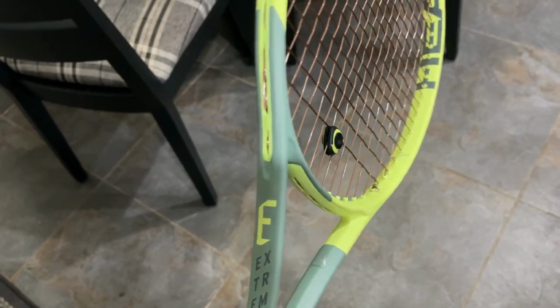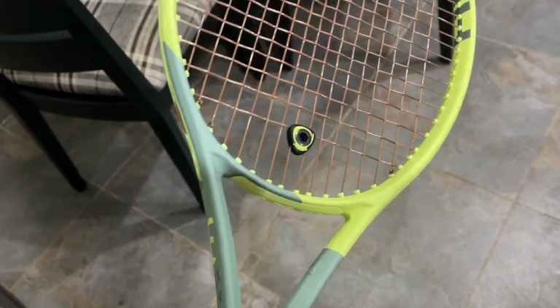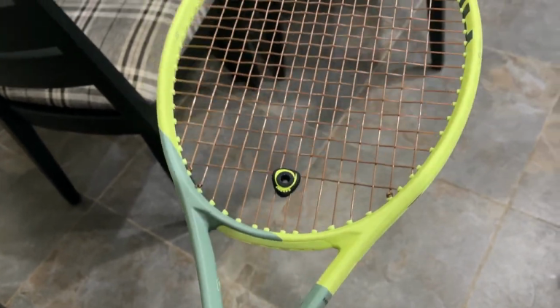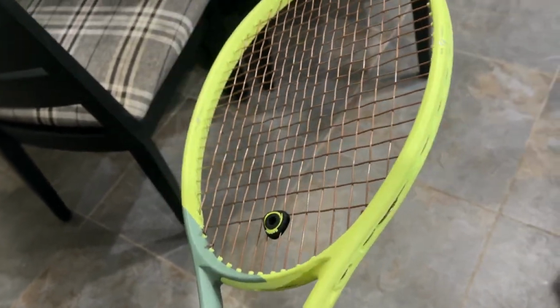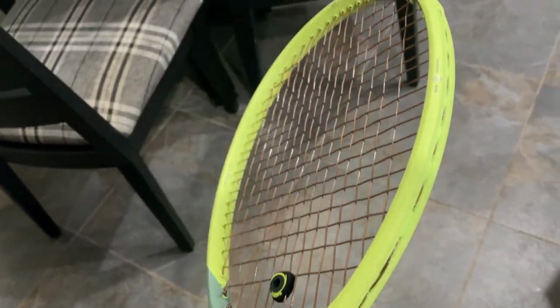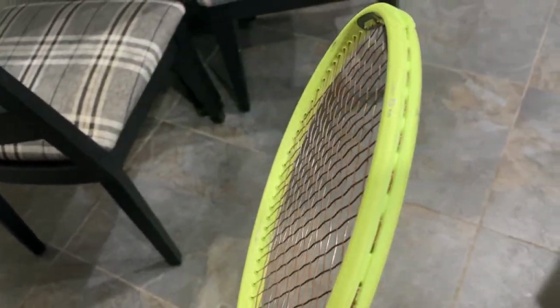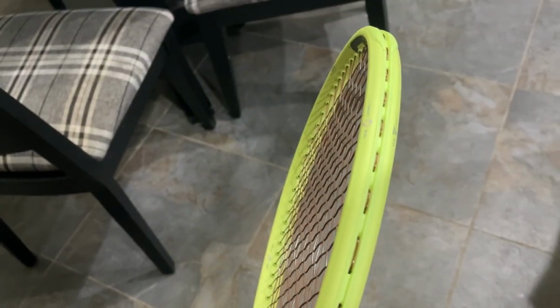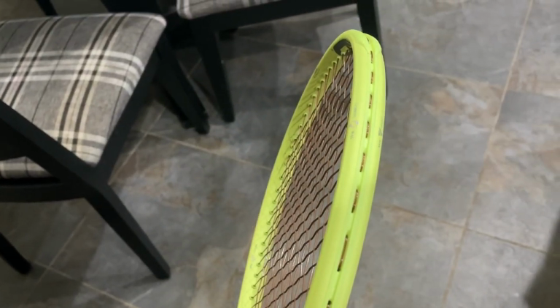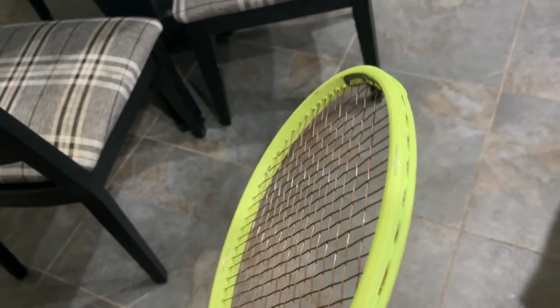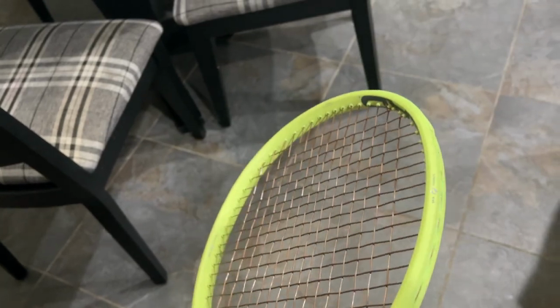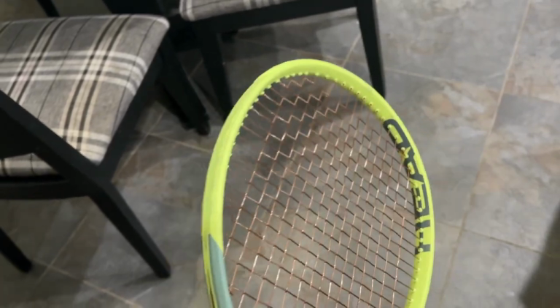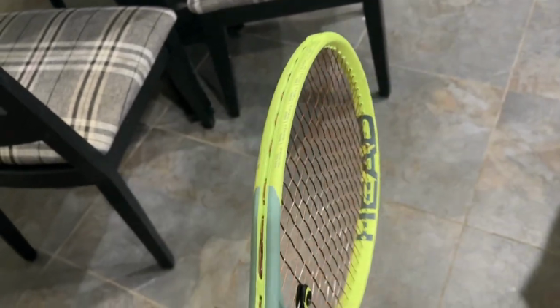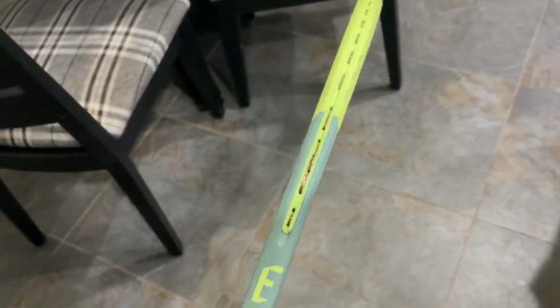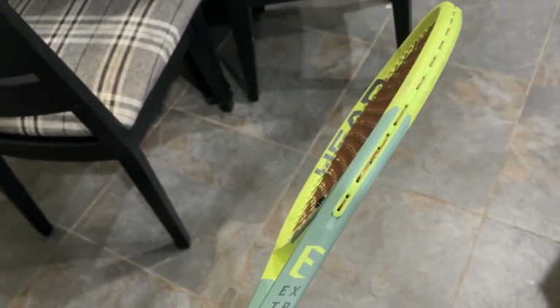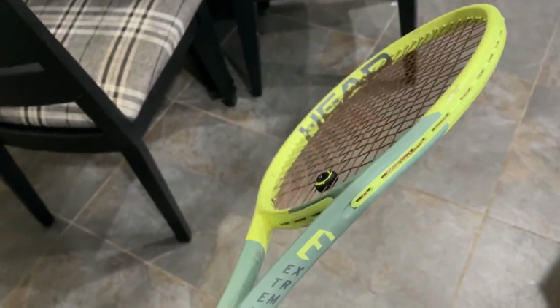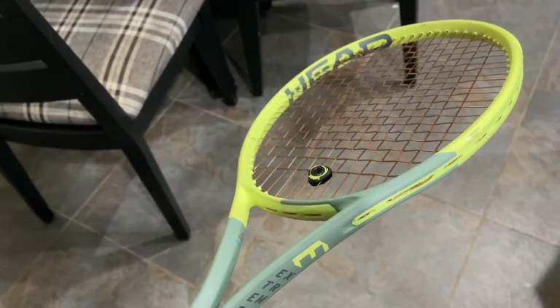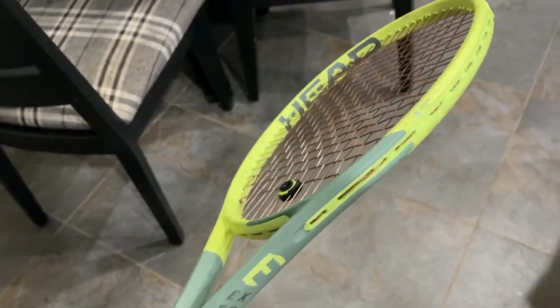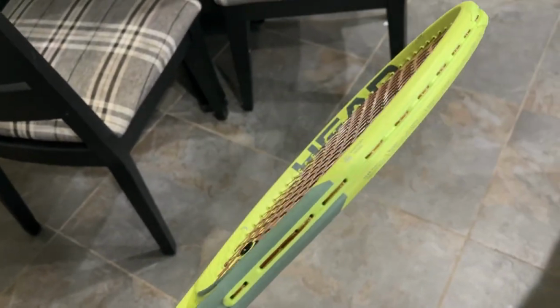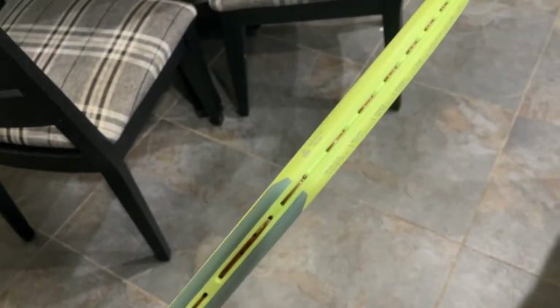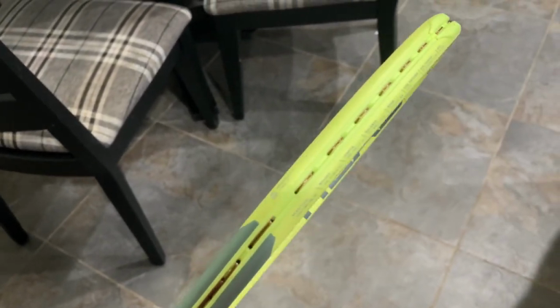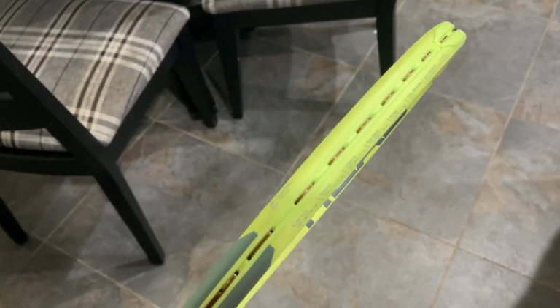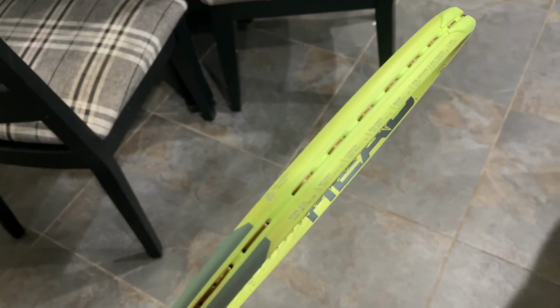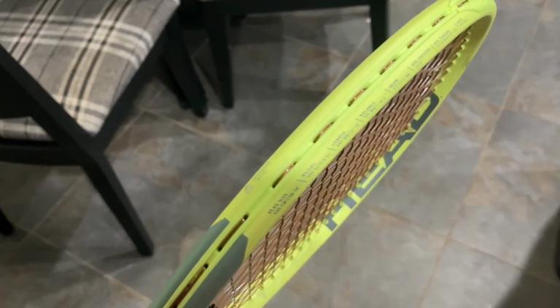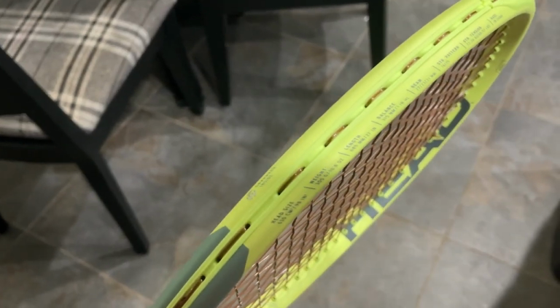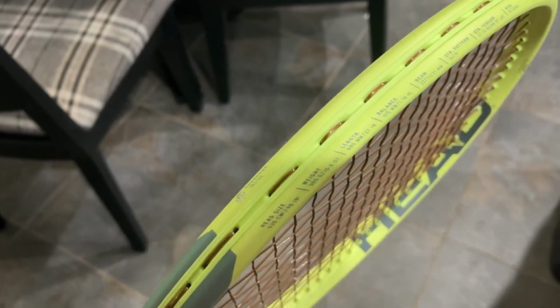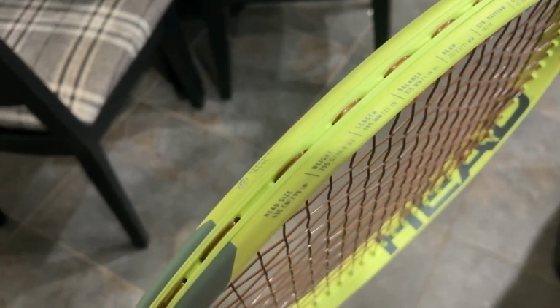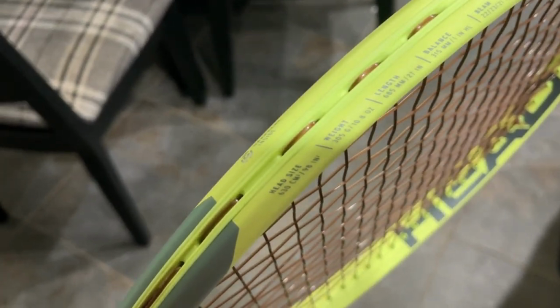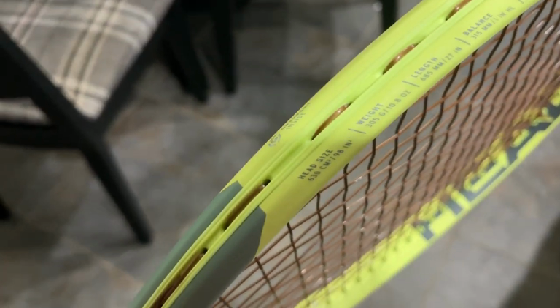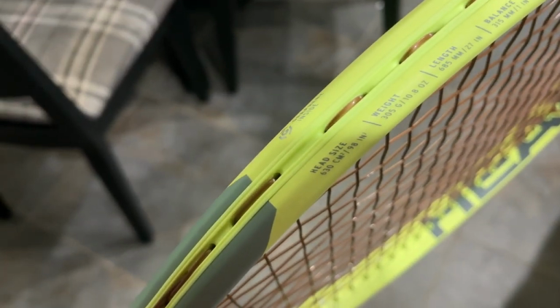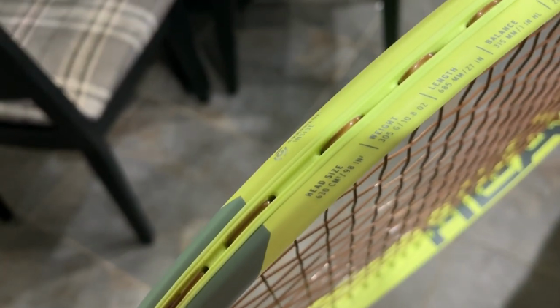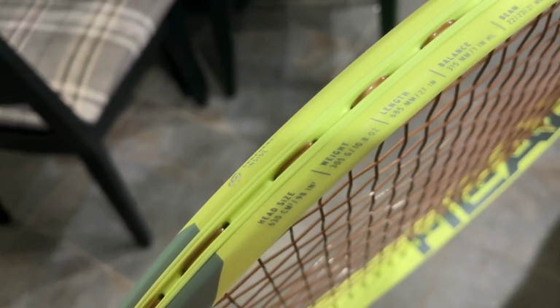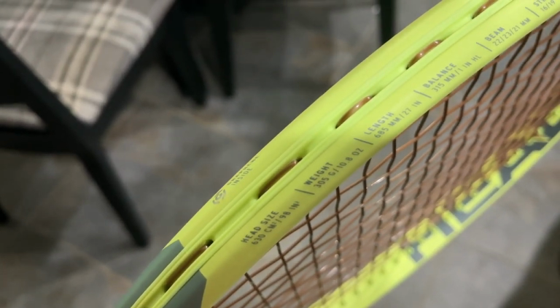I've had my first hitting session with the Xtreme Tour and here is what I like. I like the balance and the sleek looking matte colors. Head size 98 with the 16 by 19 stringing pattern. Love all that.